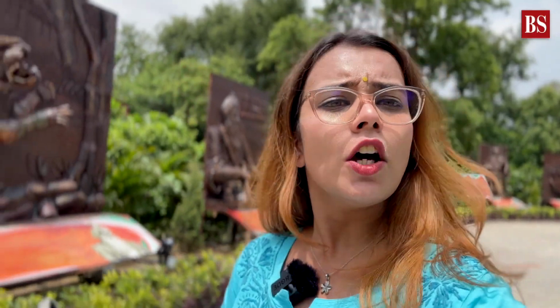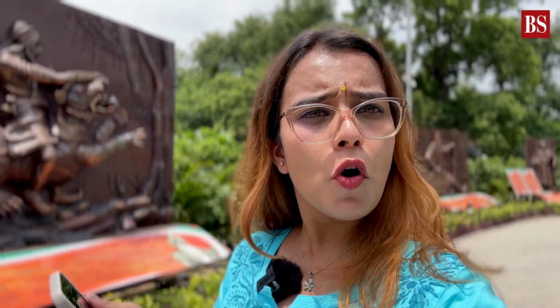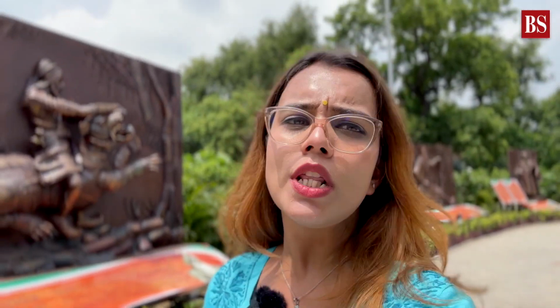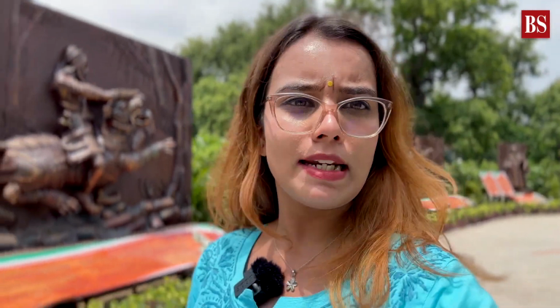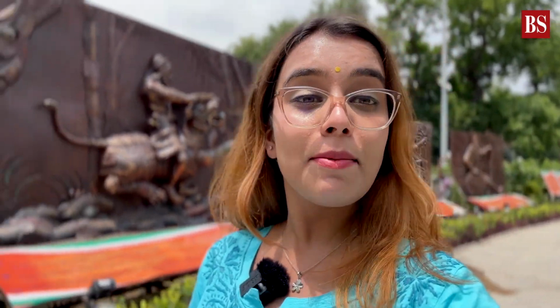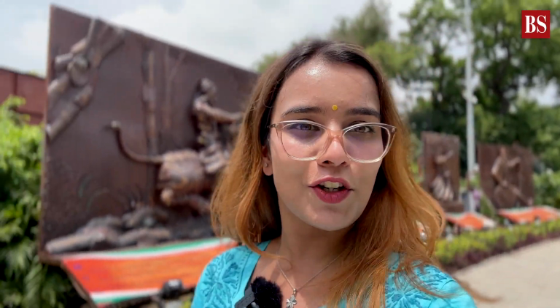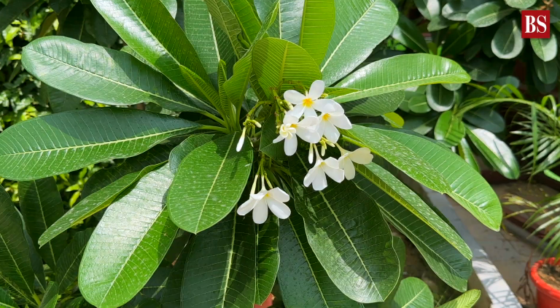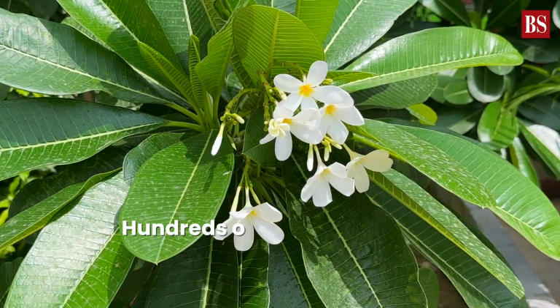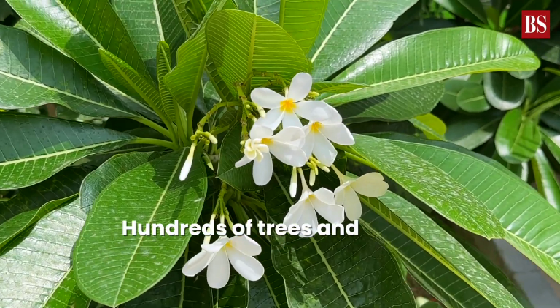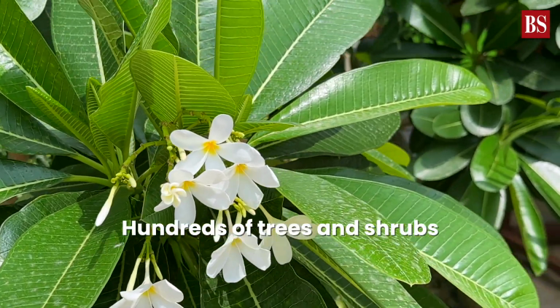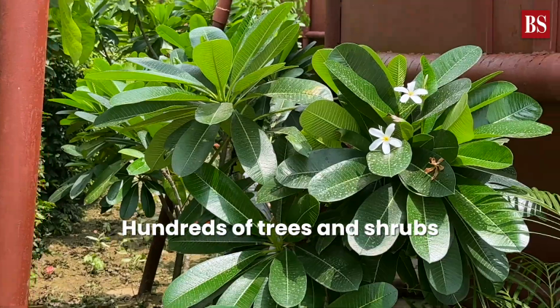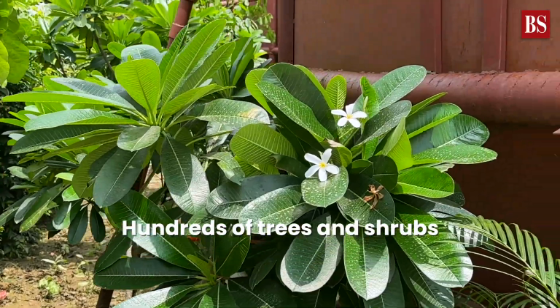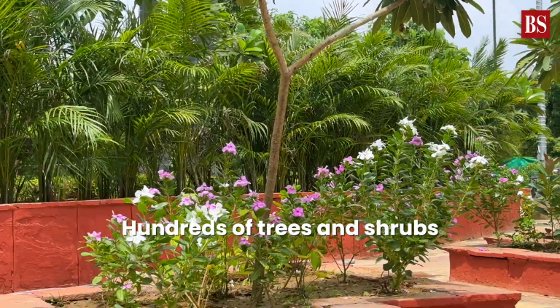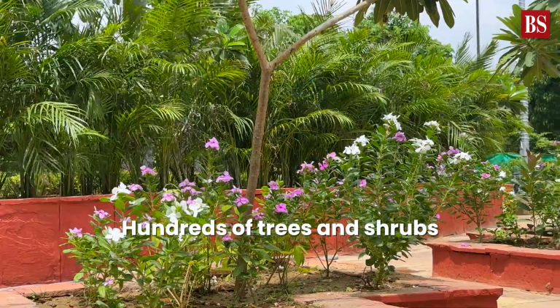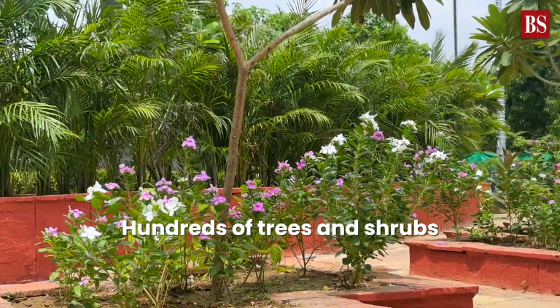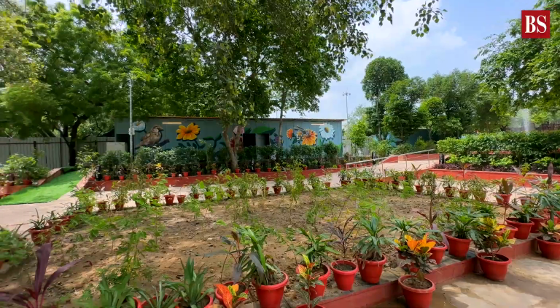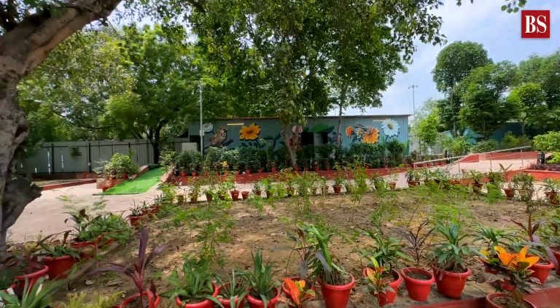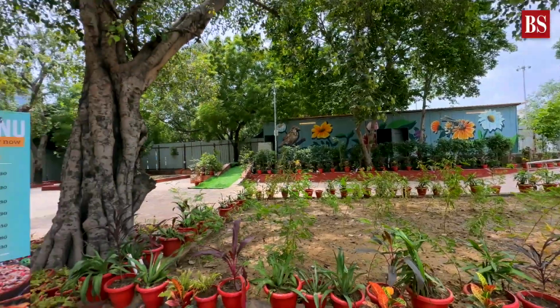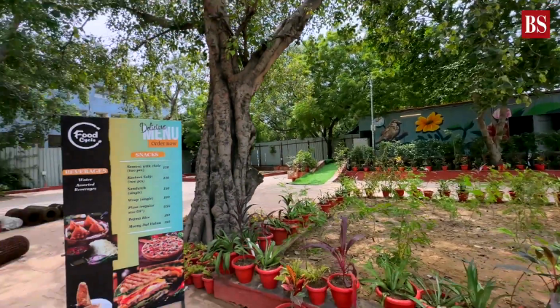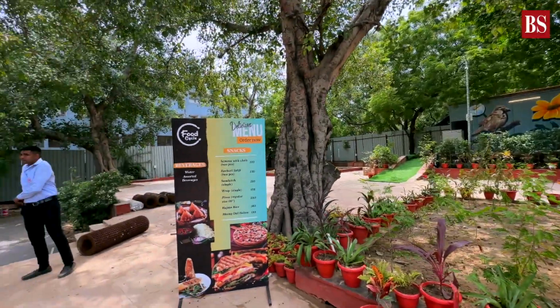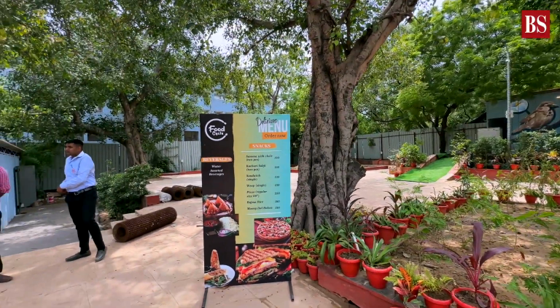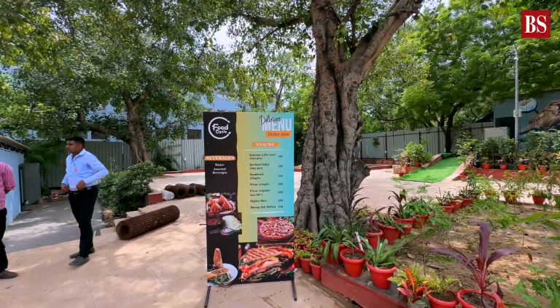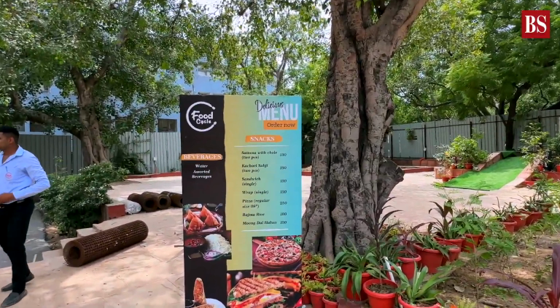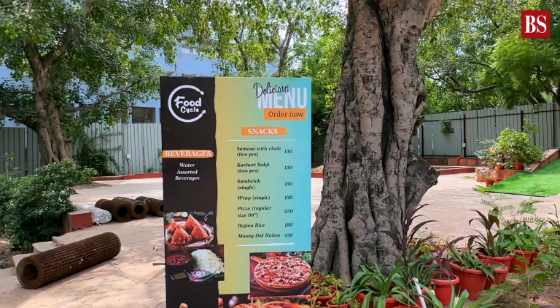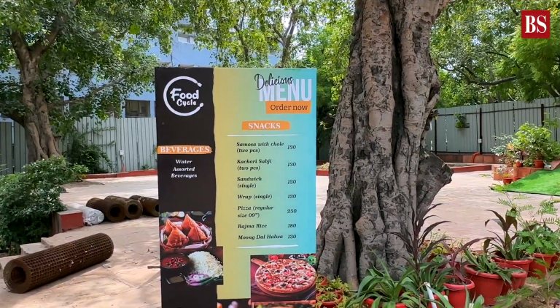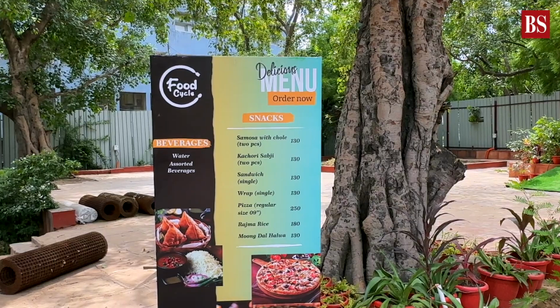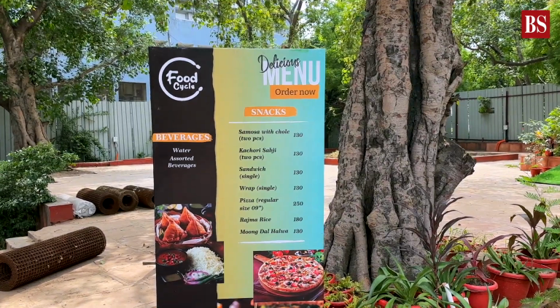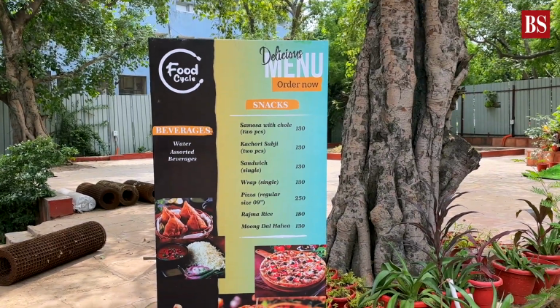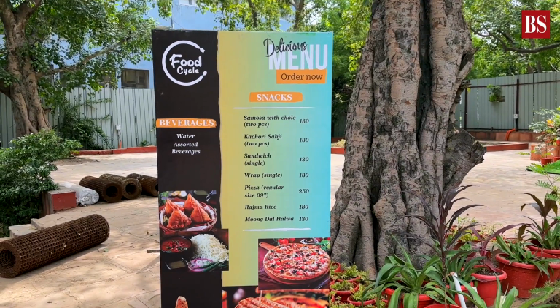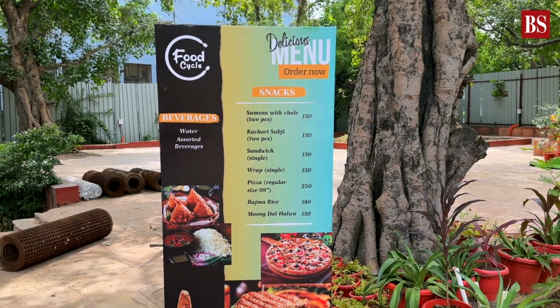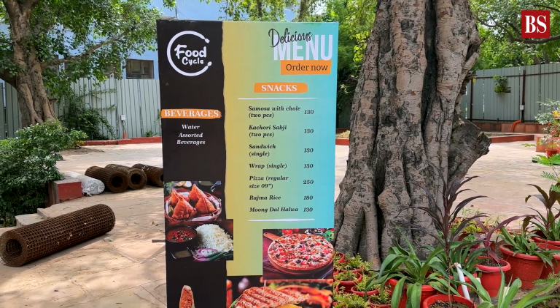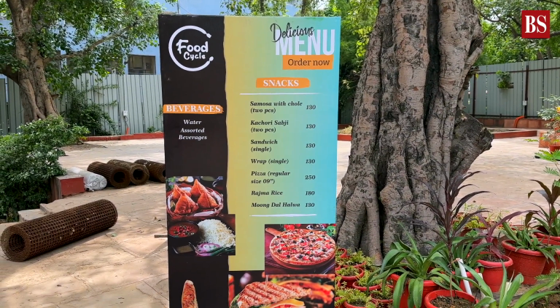Now, for those who love spending time in nature, the park has trees and shrubs like Champa, Ficus, etc. For foodies and shopaholics, it has a souvenirs shop and food kiosk, and a food court will be developed later.